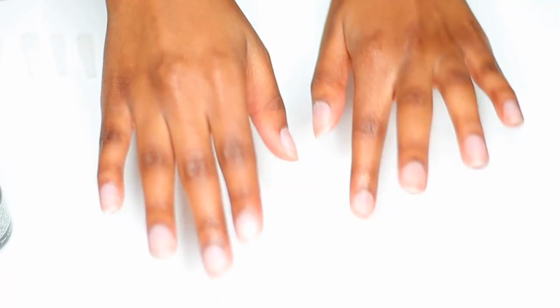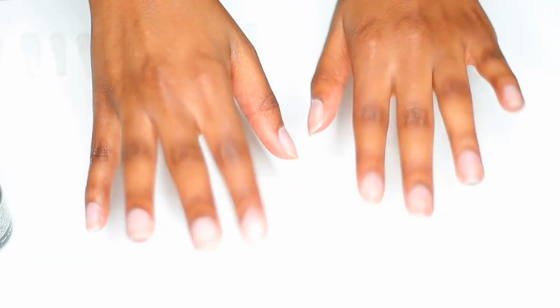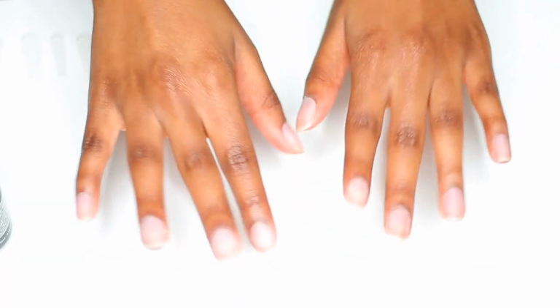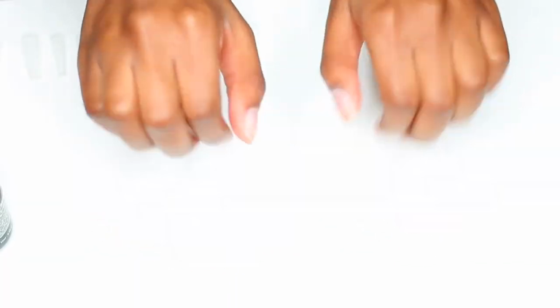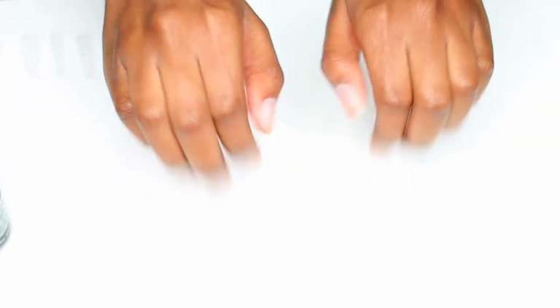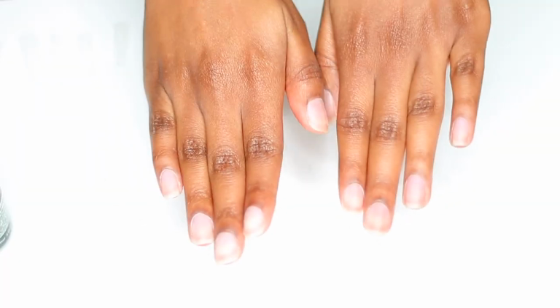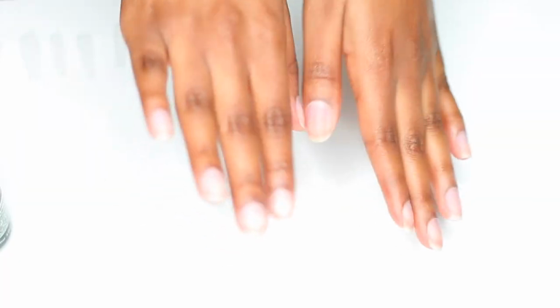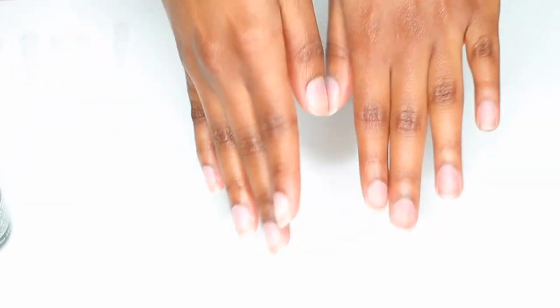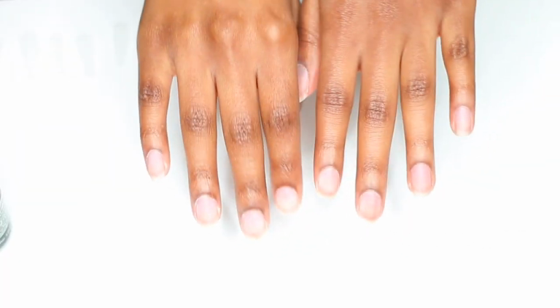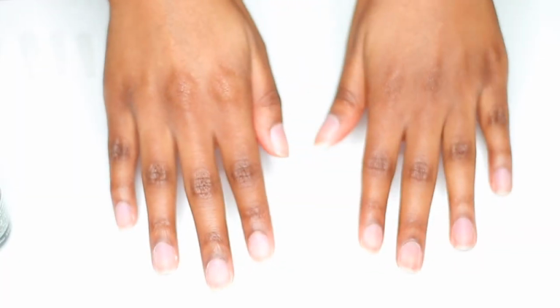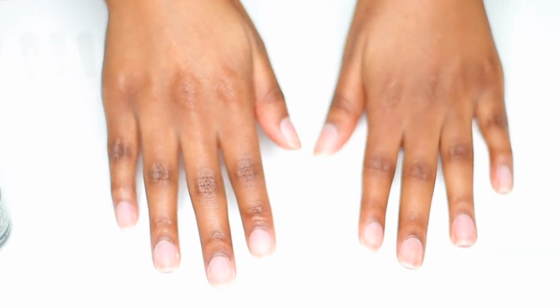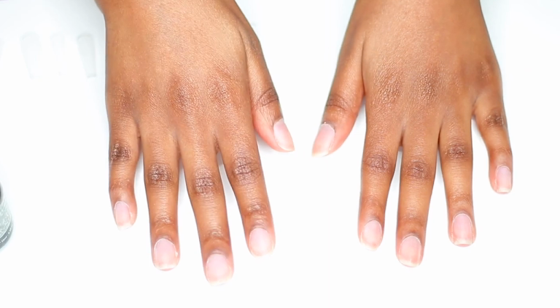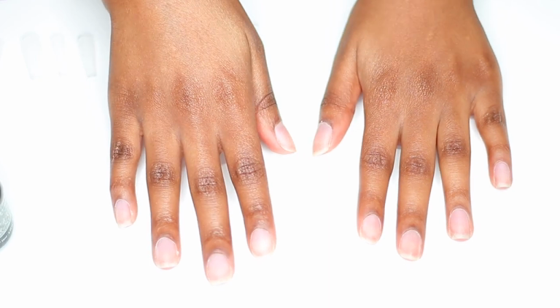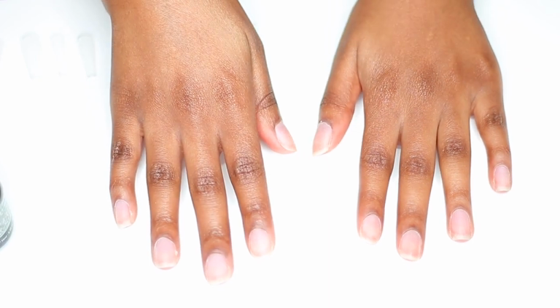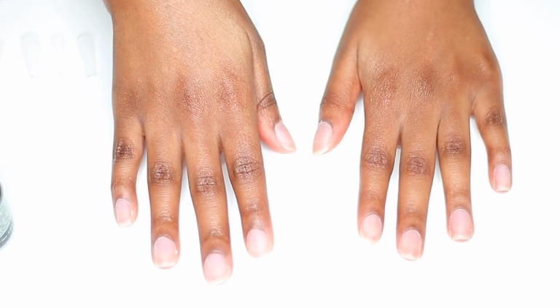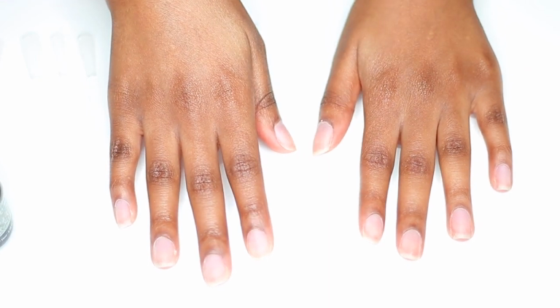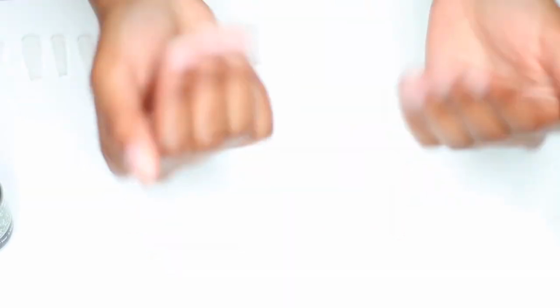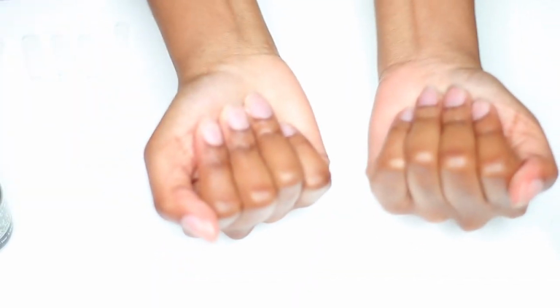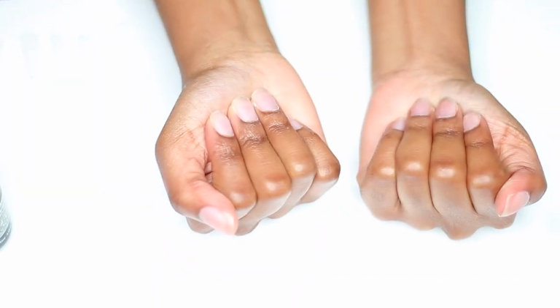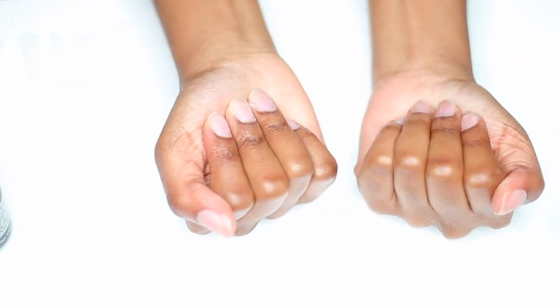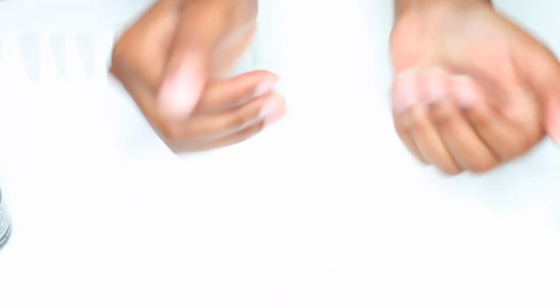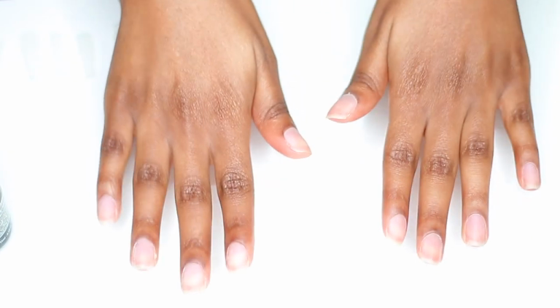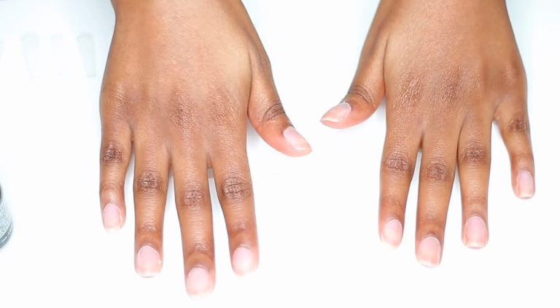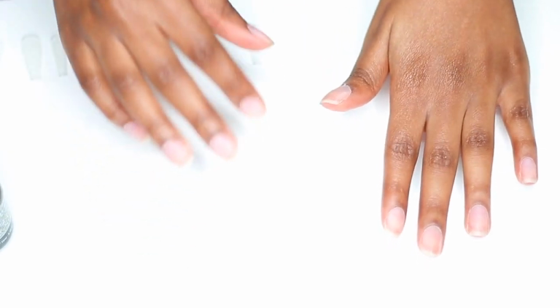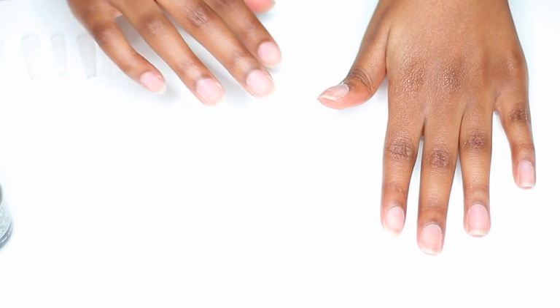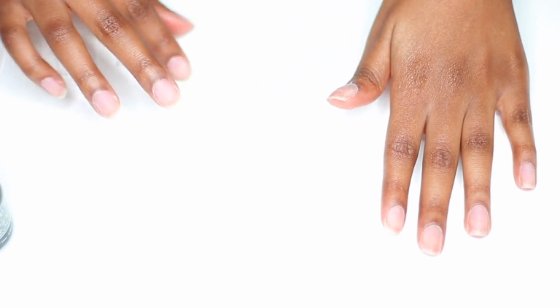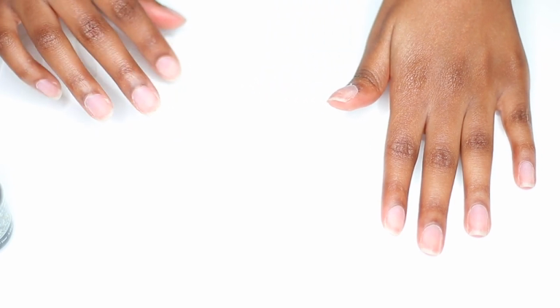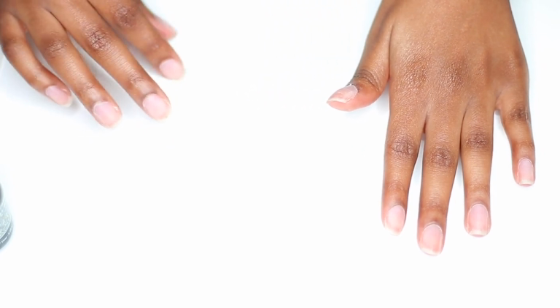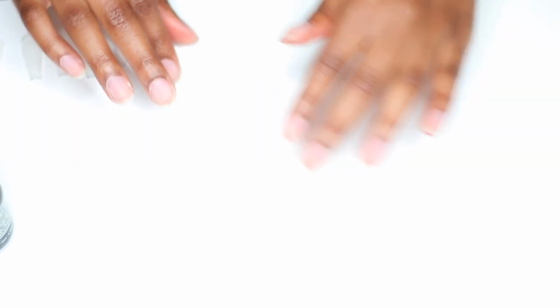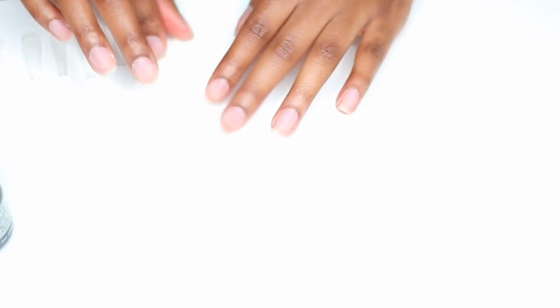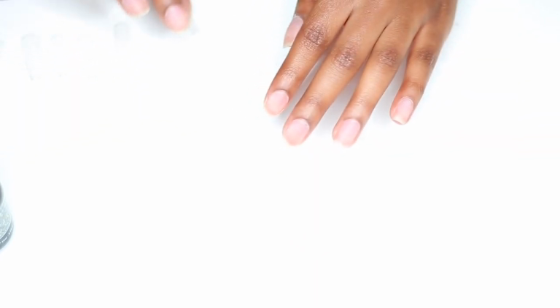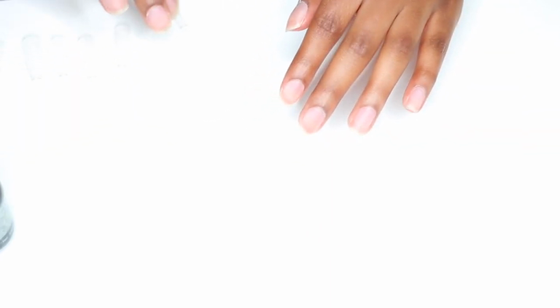Hey guys, welcome back to my channel! I know this is a different view for you, but today I am doing a nail tutorial. I'm going to be doing some gel nails.